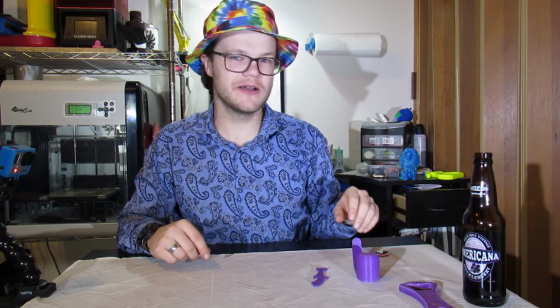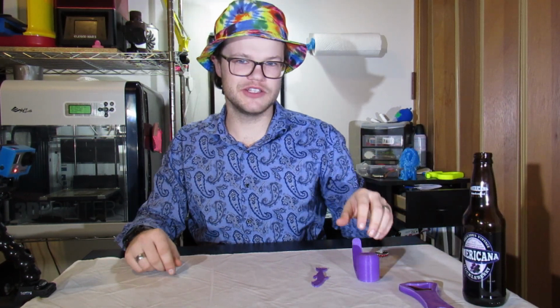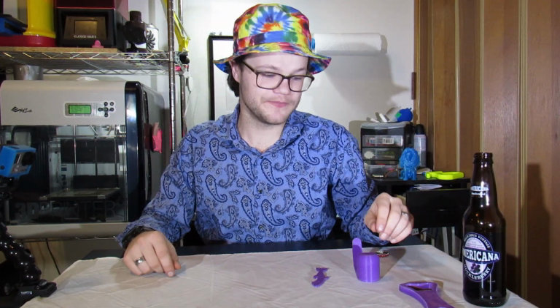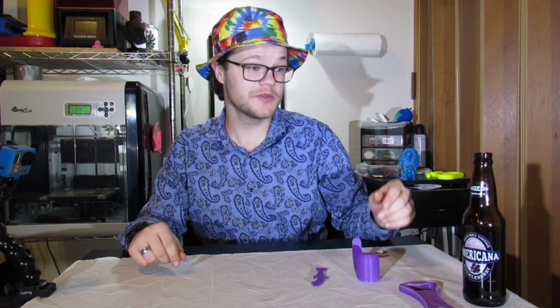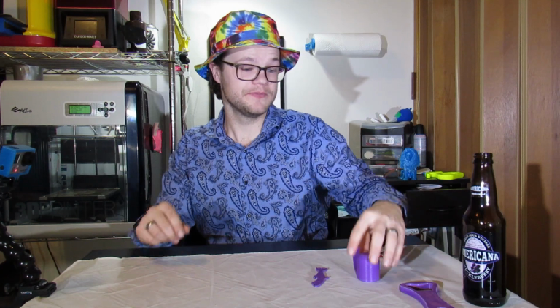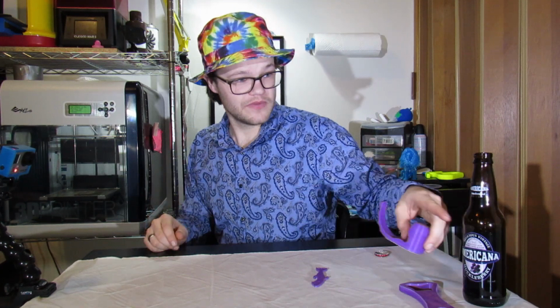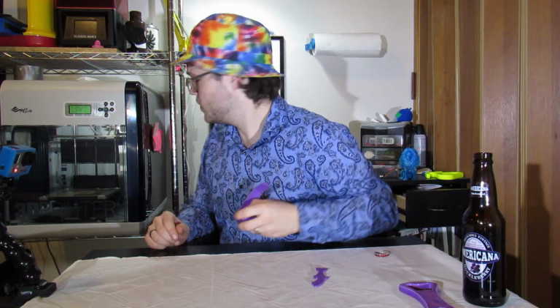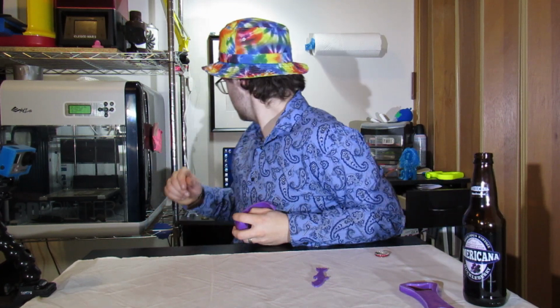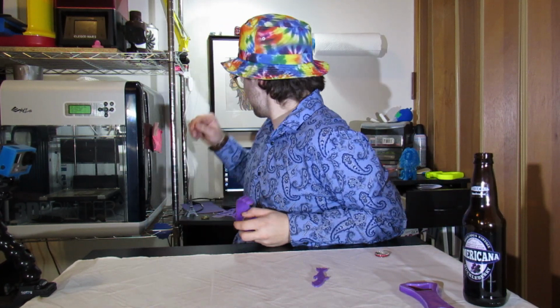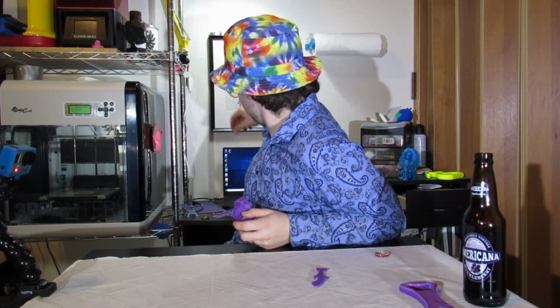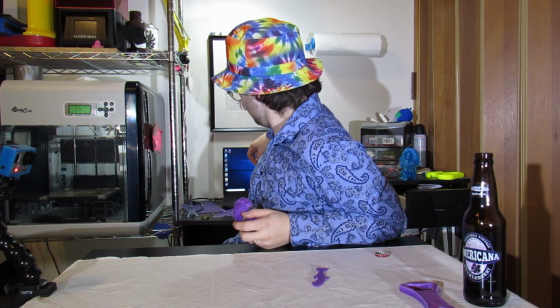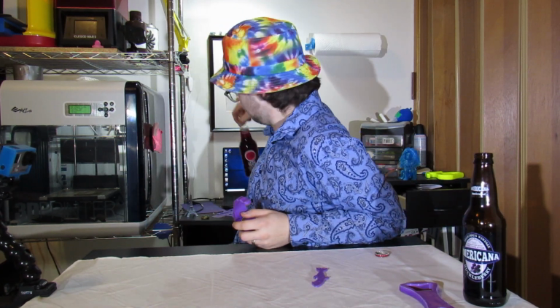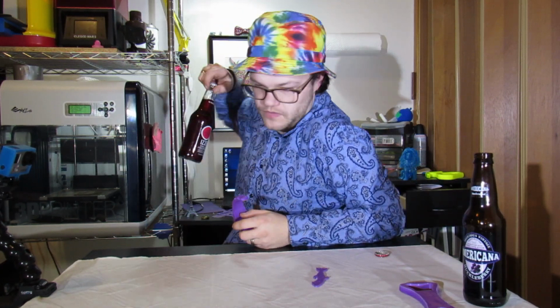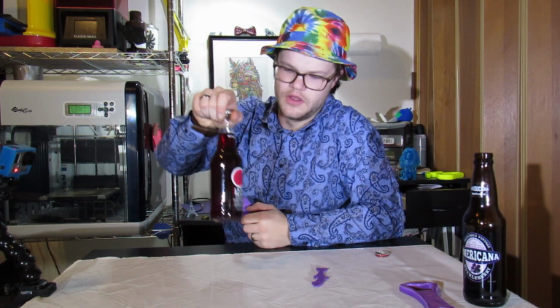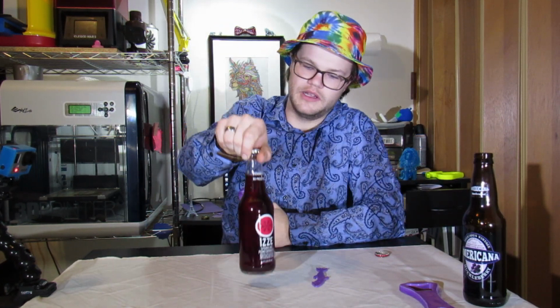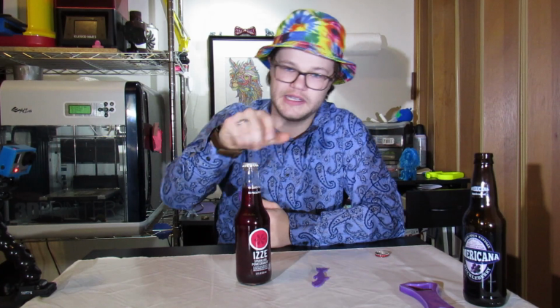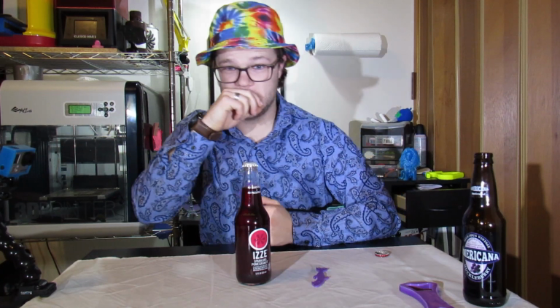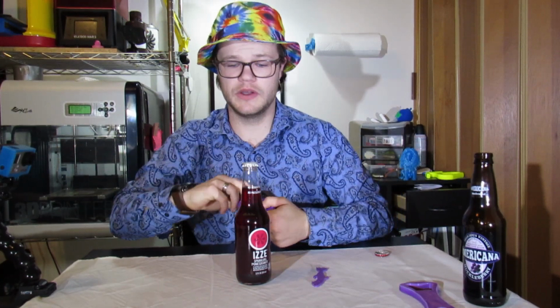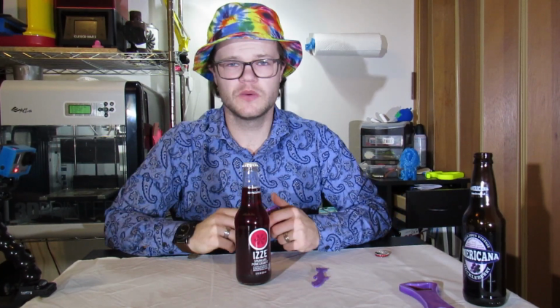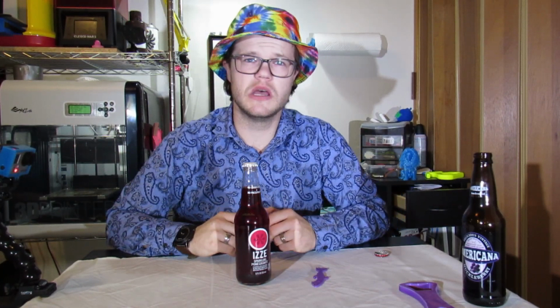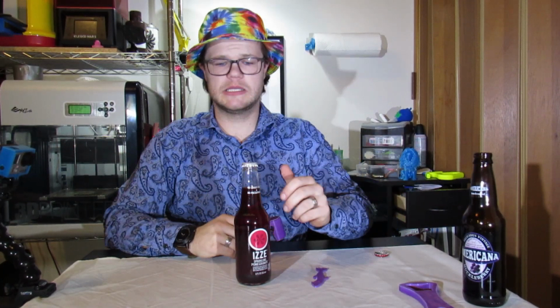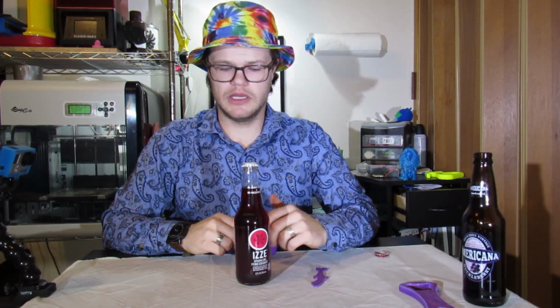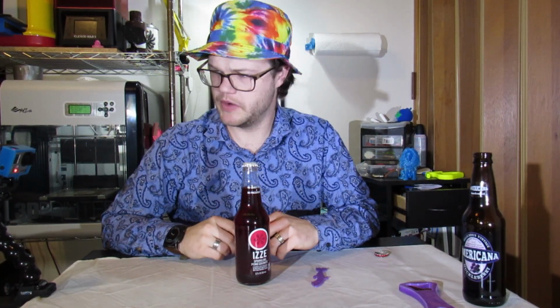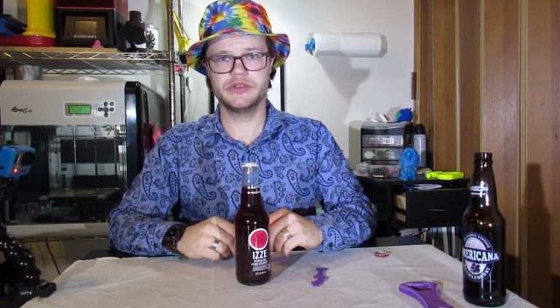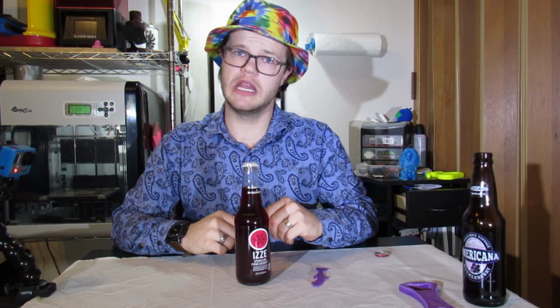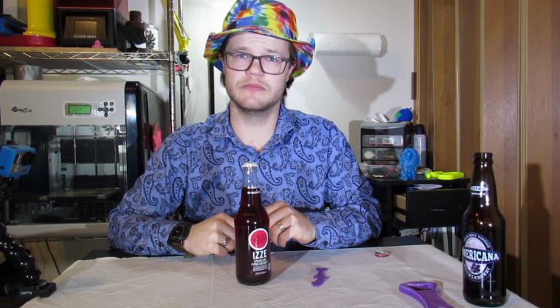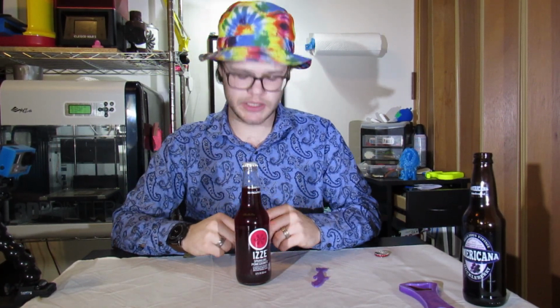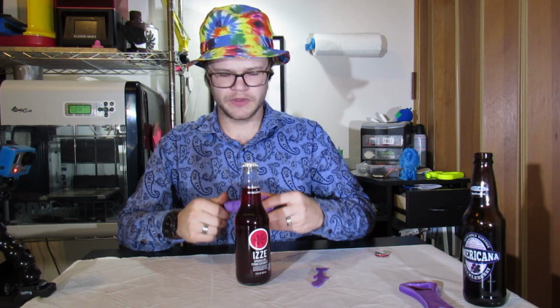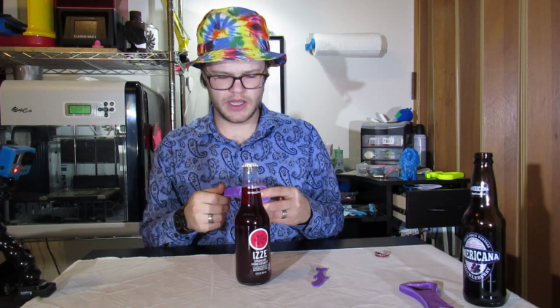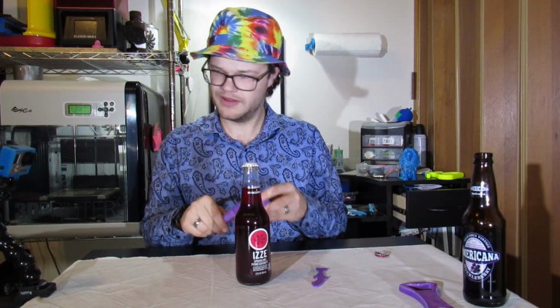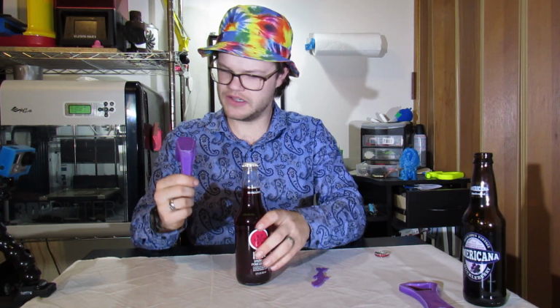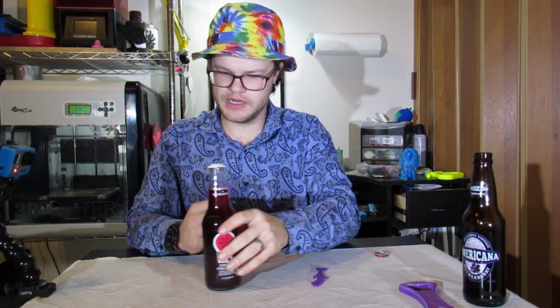Mmm, my huckleberry juice — this was real good right there. Let's test out the second one. Got some sparkling pomegranate juice, I love me some juice. Let's test out this one now.